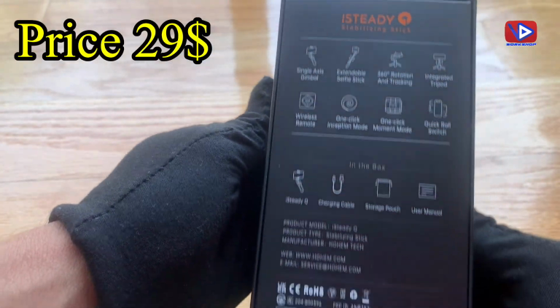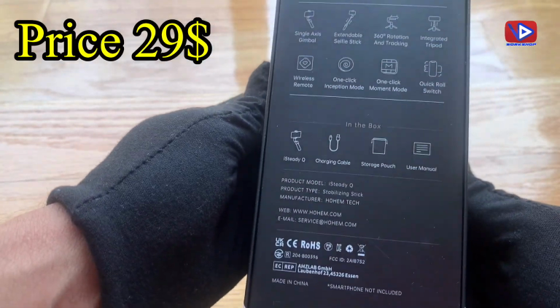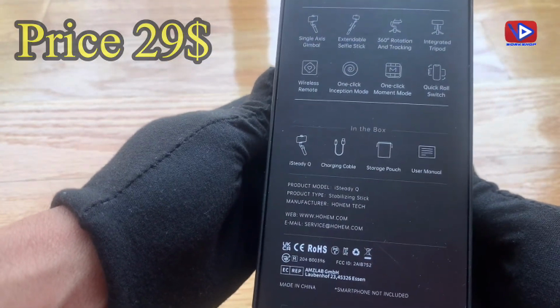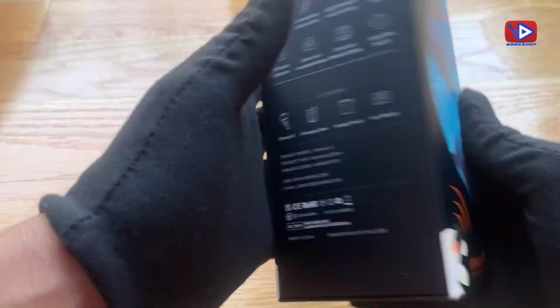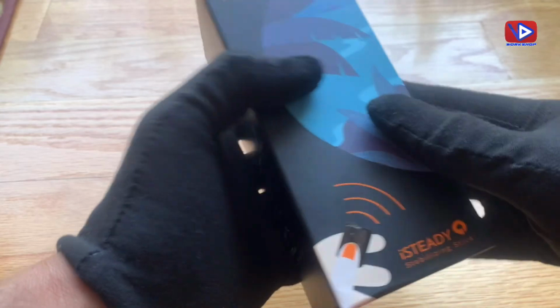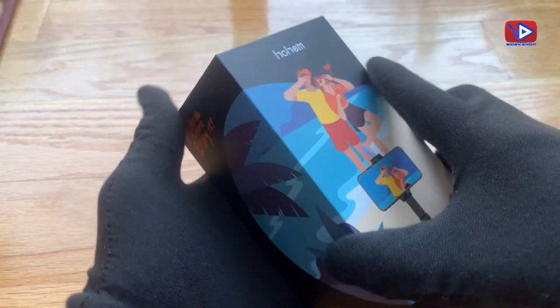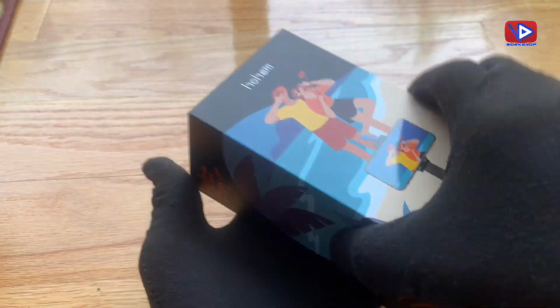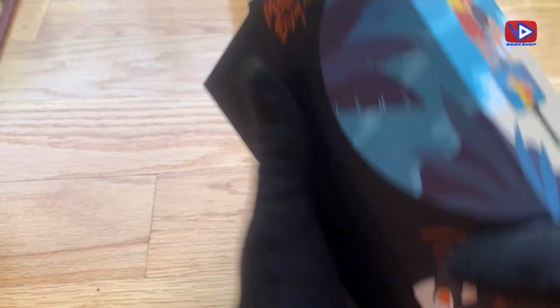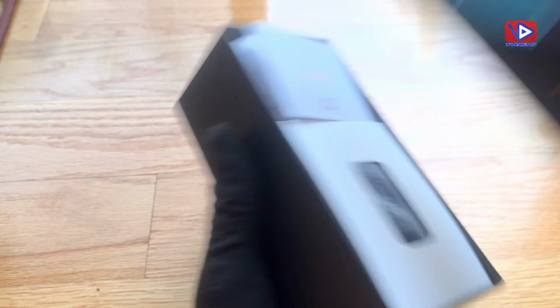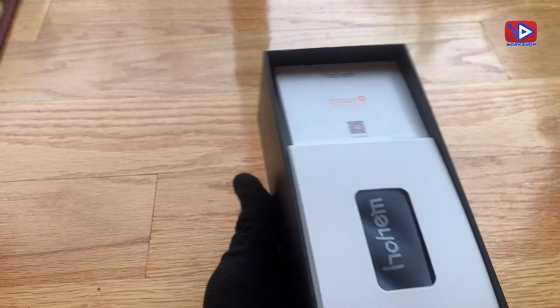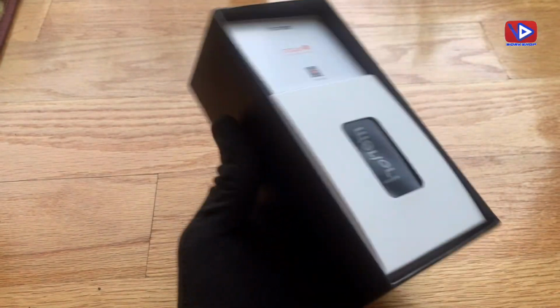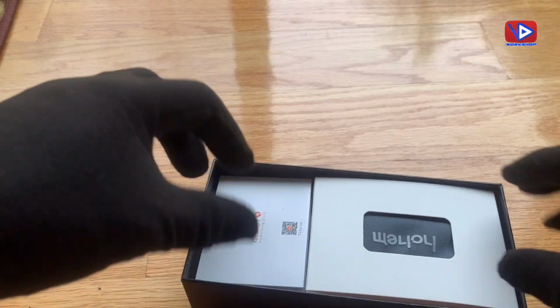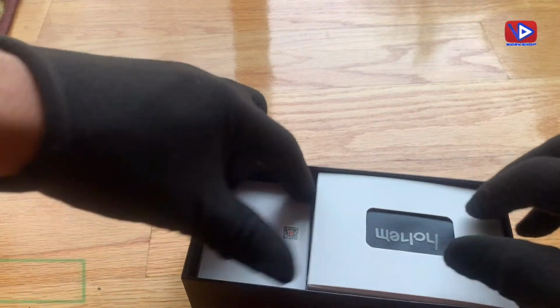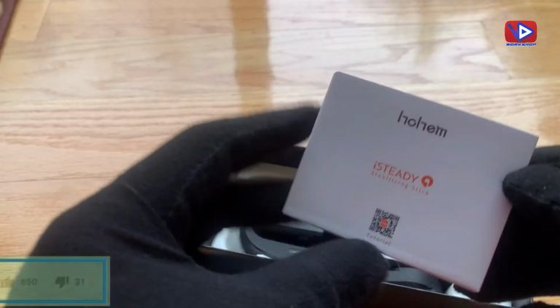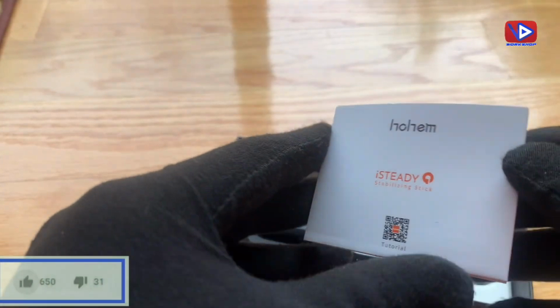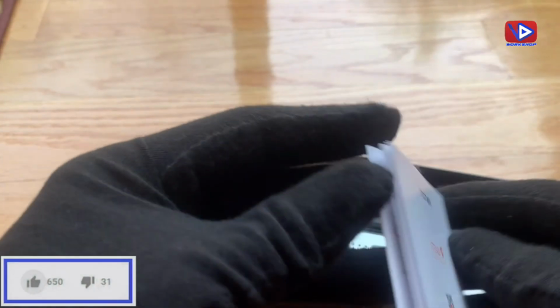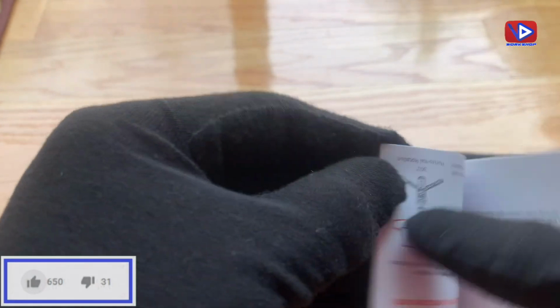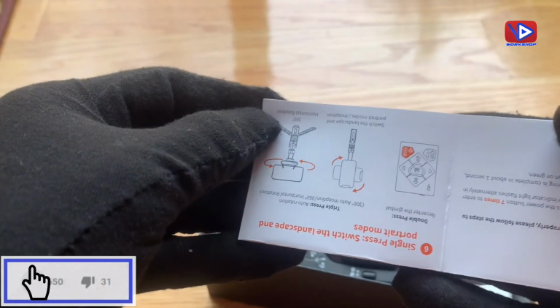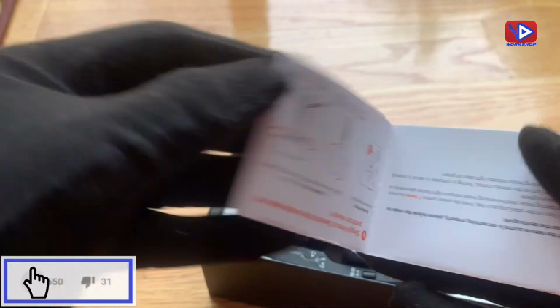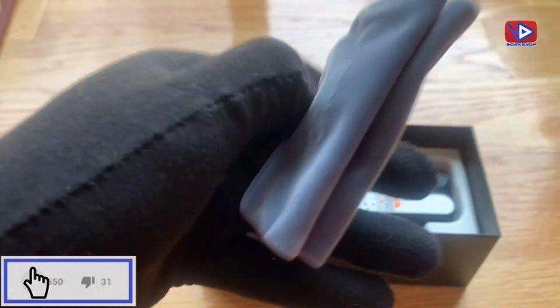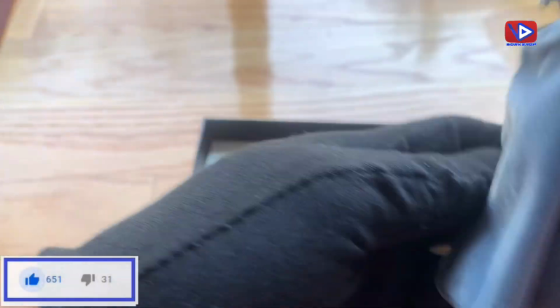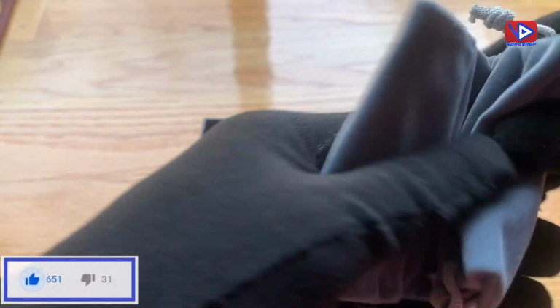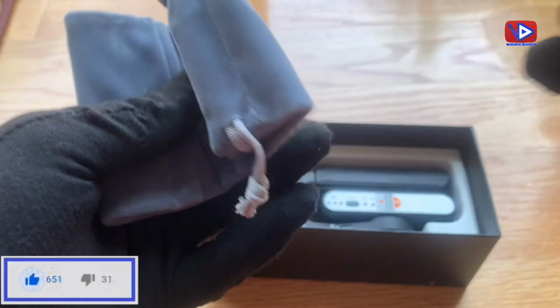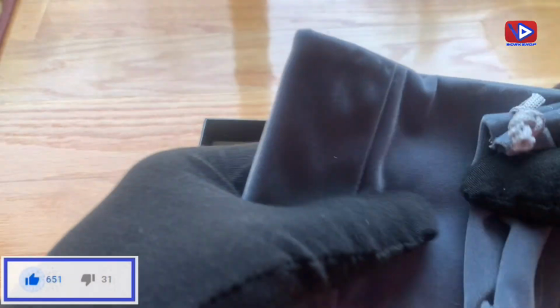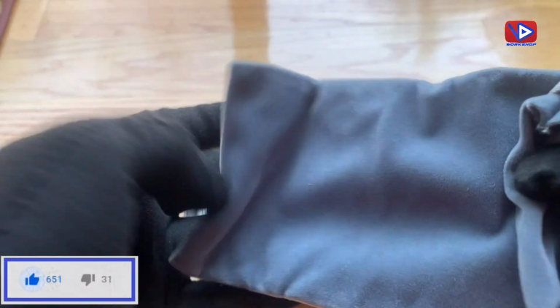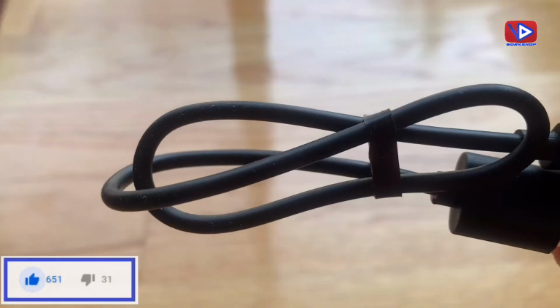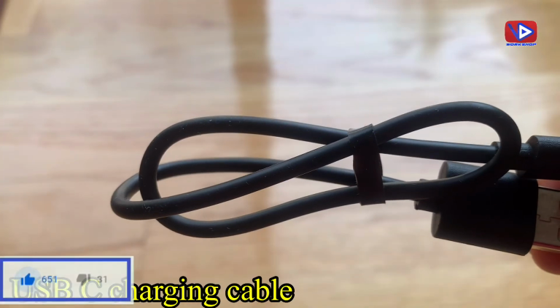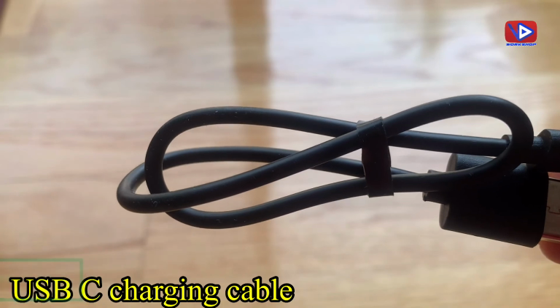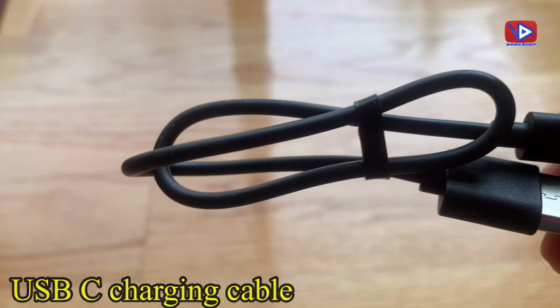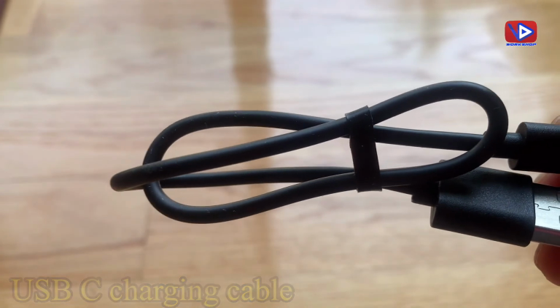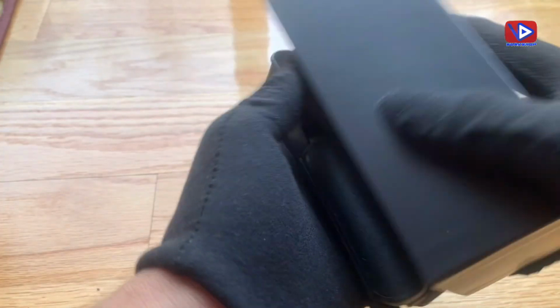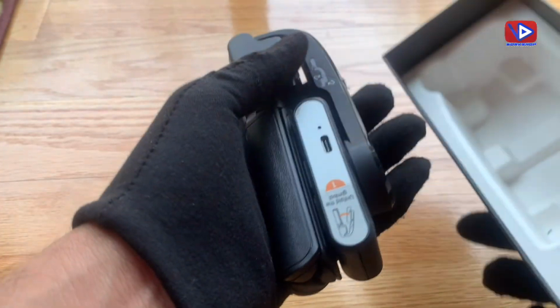Features details are listed on the box. Let's do unboxing first. The box comes with a user manual, which has complete setup instructions, a storage pouch, a charging cable, and of course the selfie stick.